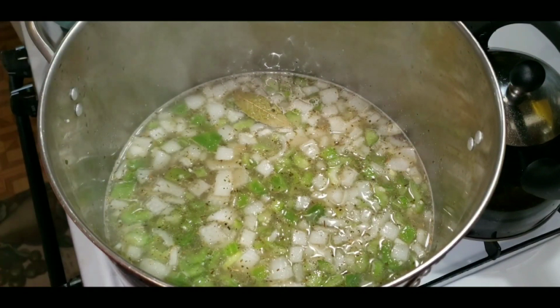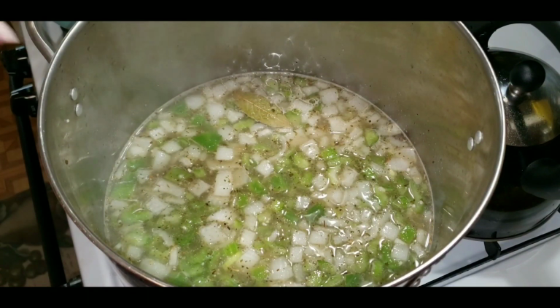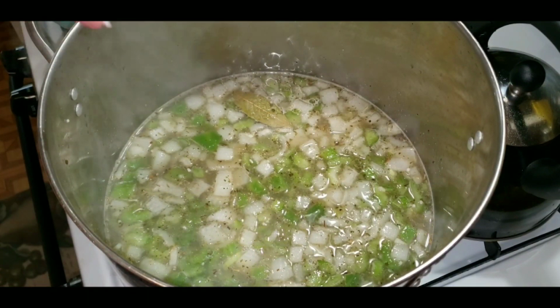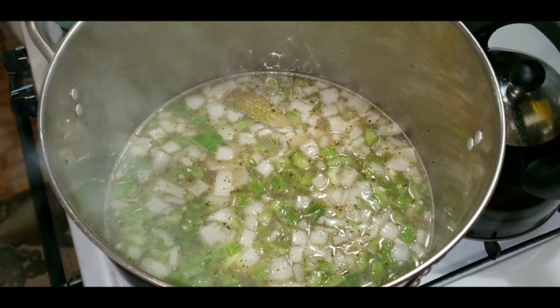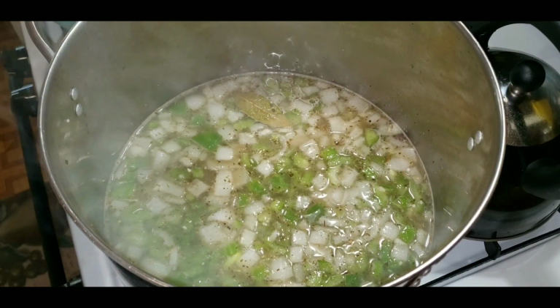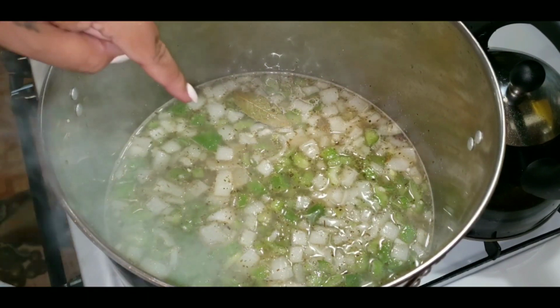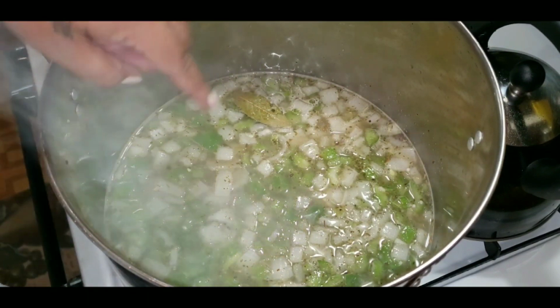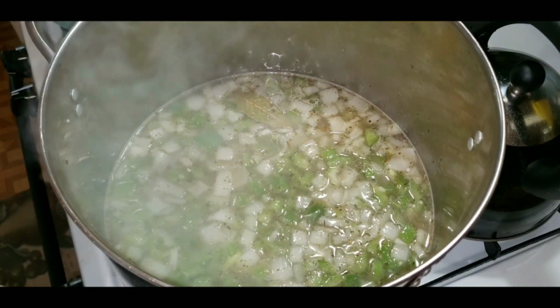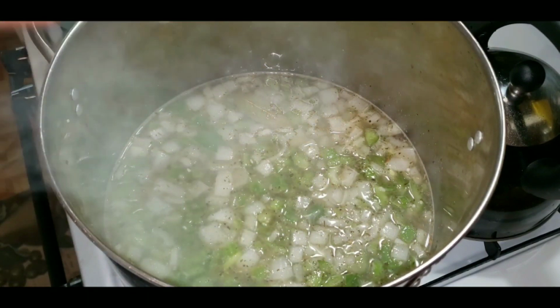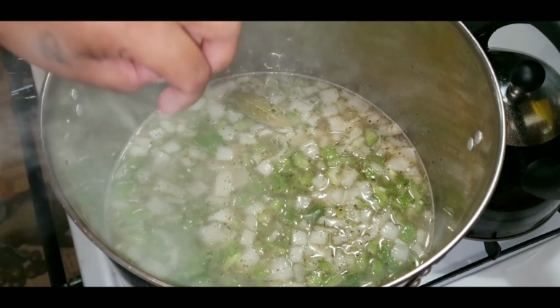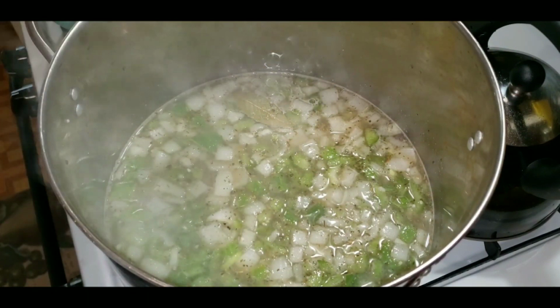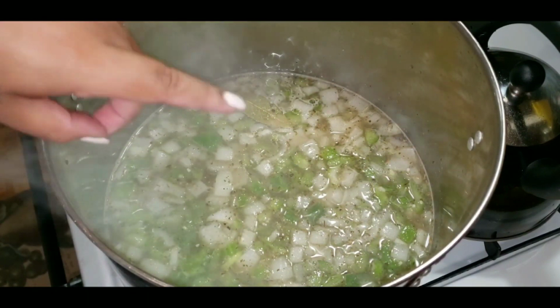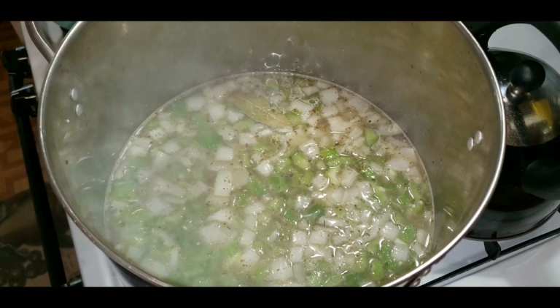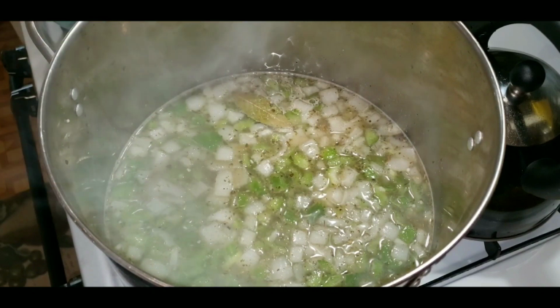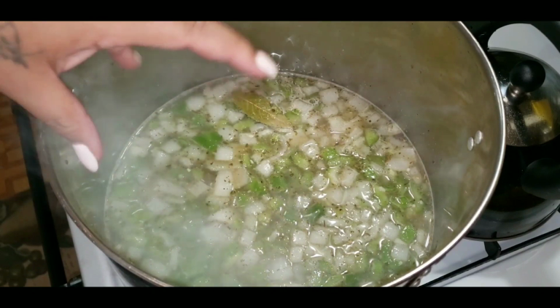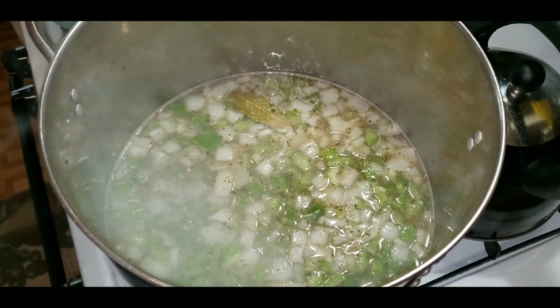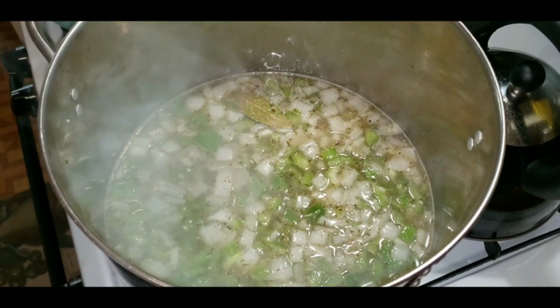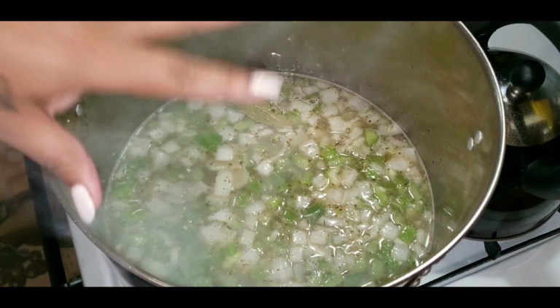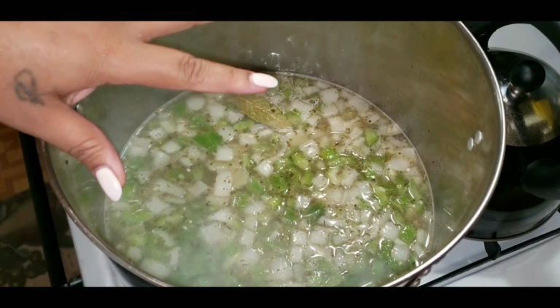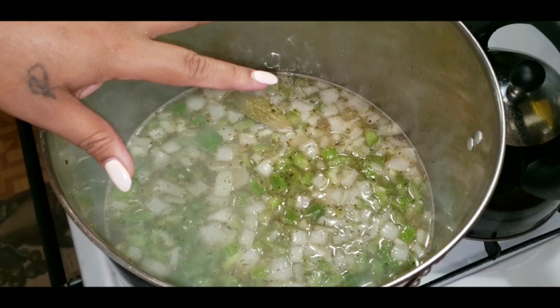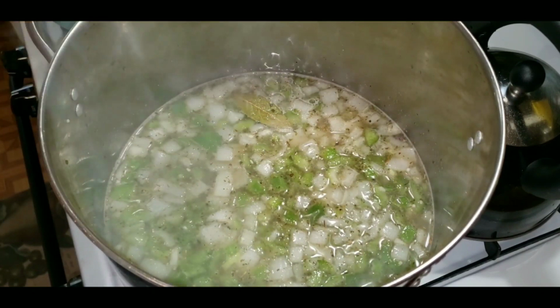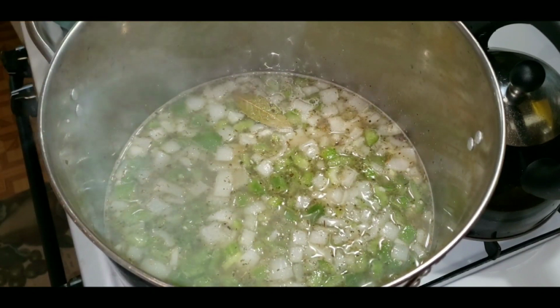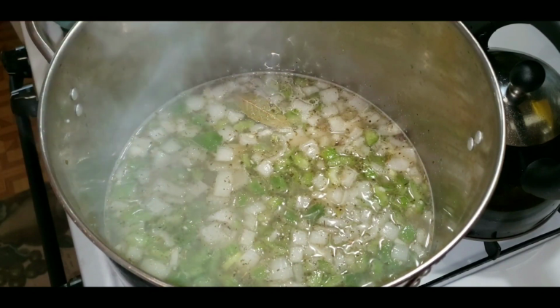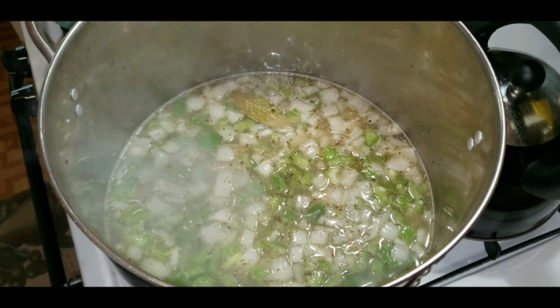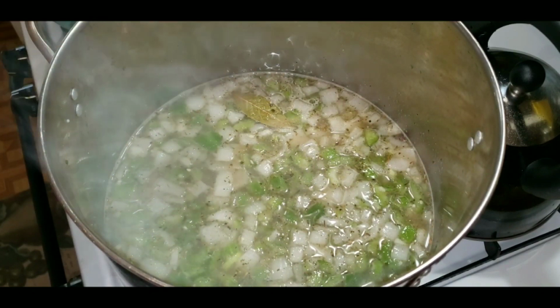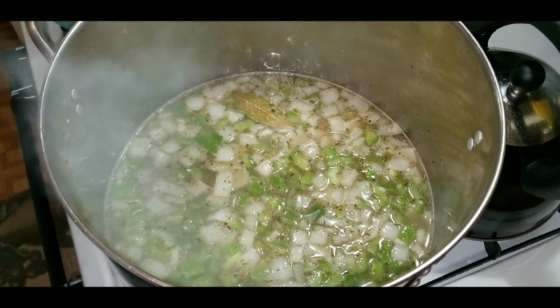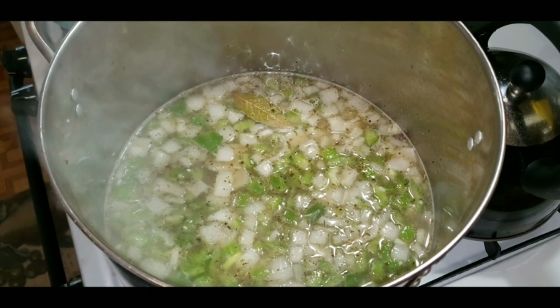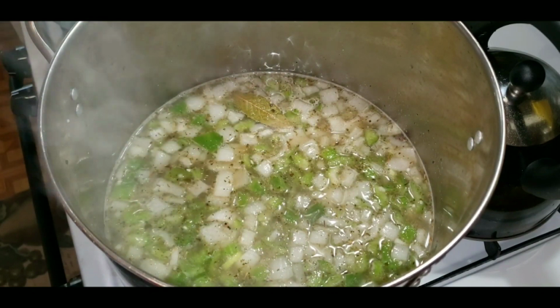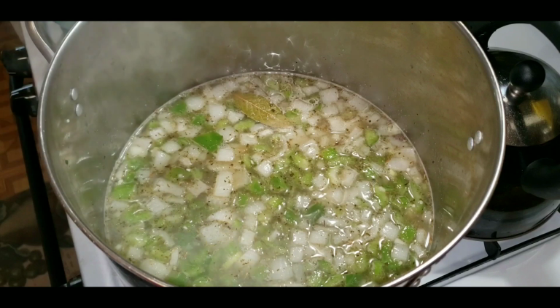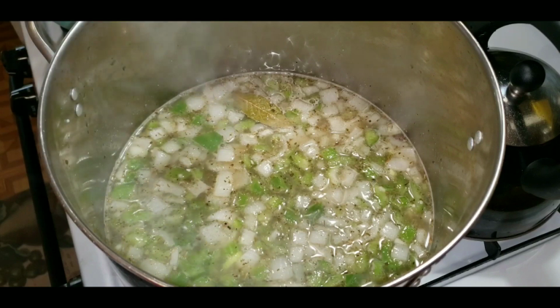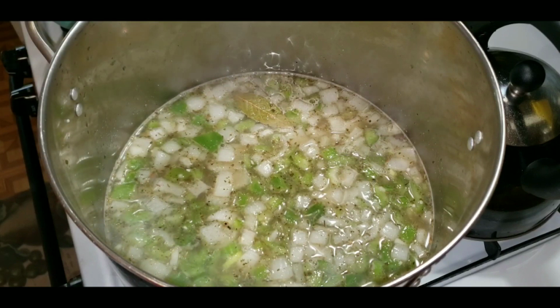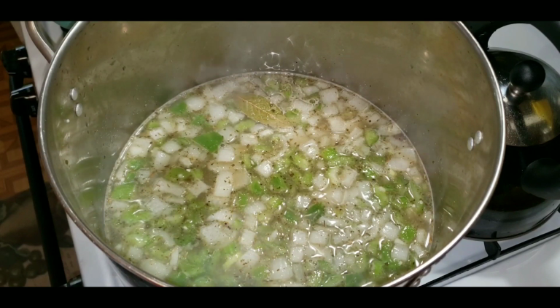Alright, let this cook for 2 or 3 hours — we'll come back and check on it. Once this comes to a boil, put it on medium. Let it cook for 3 hours. See you soon.